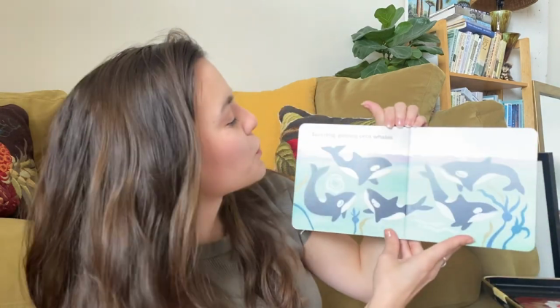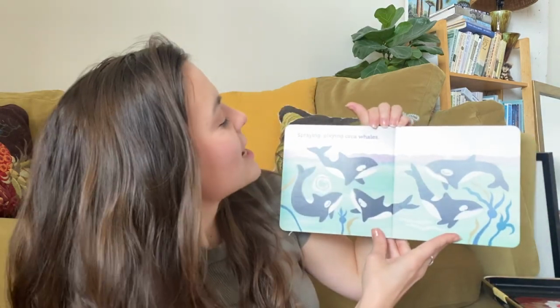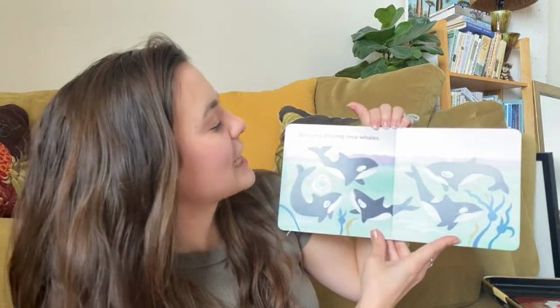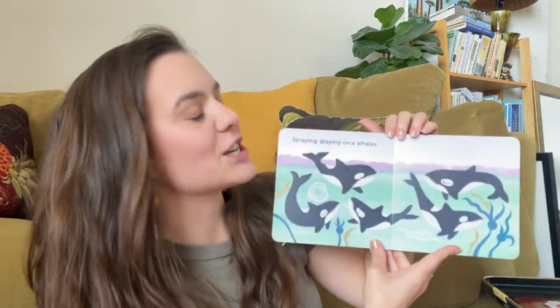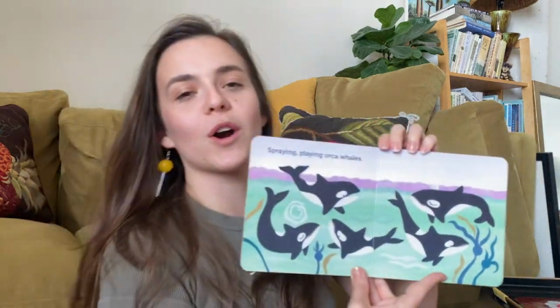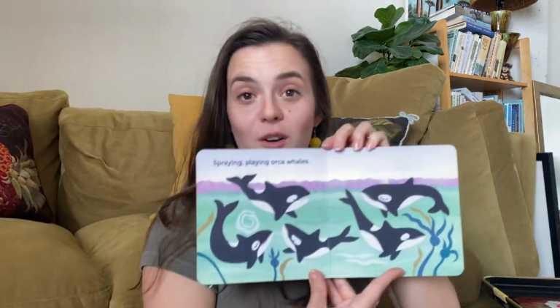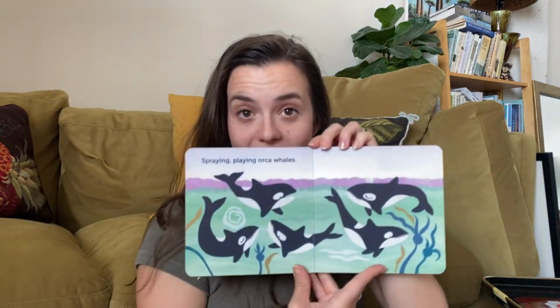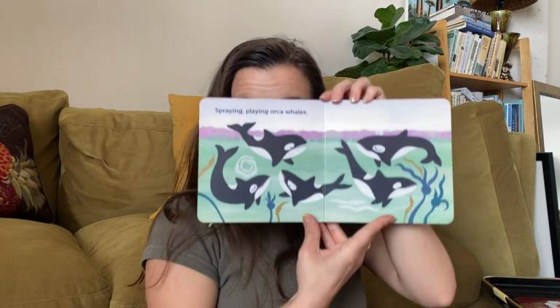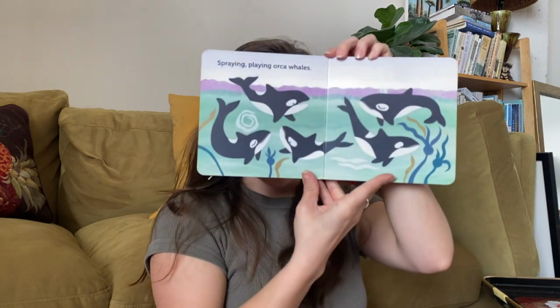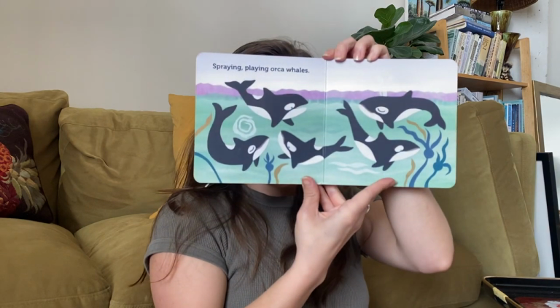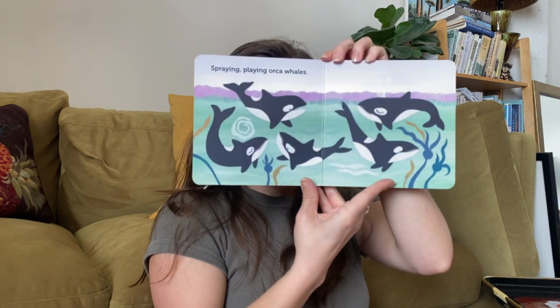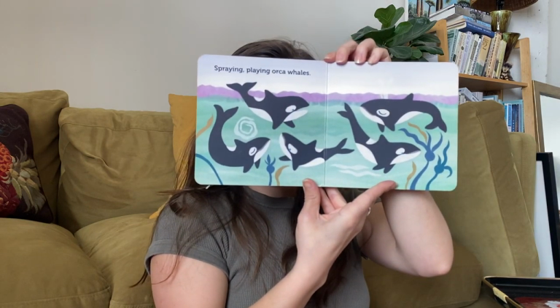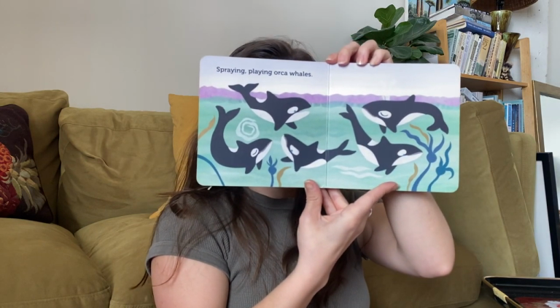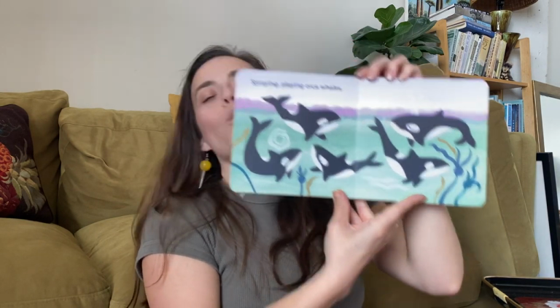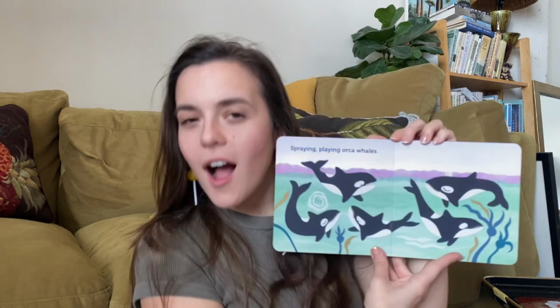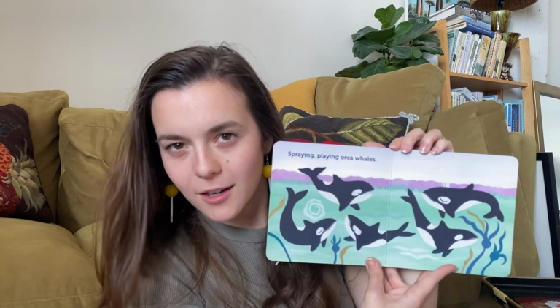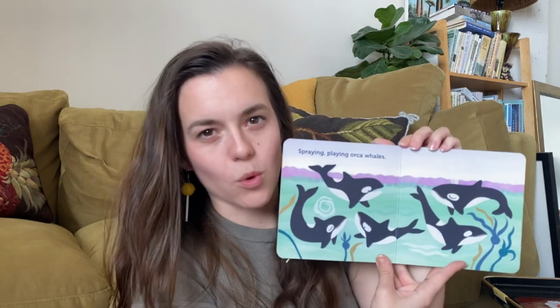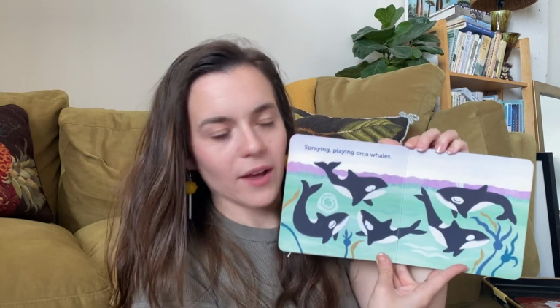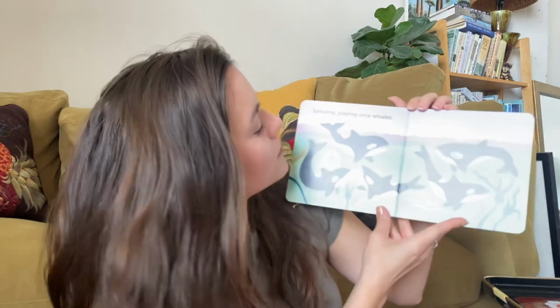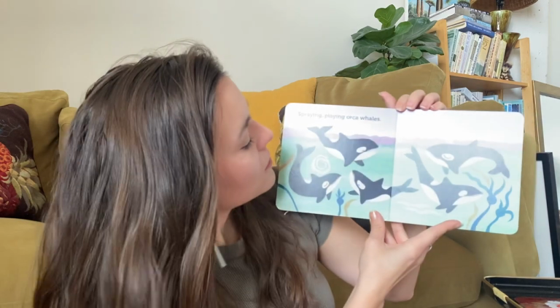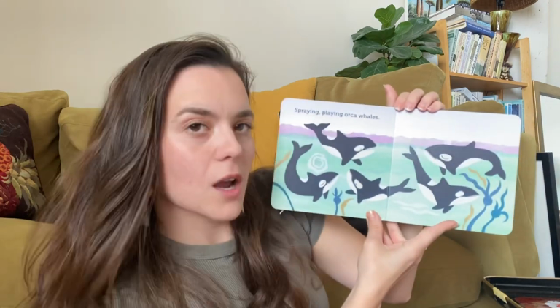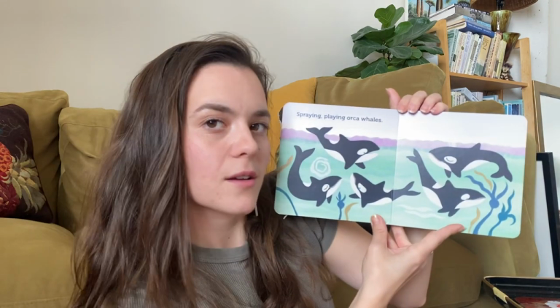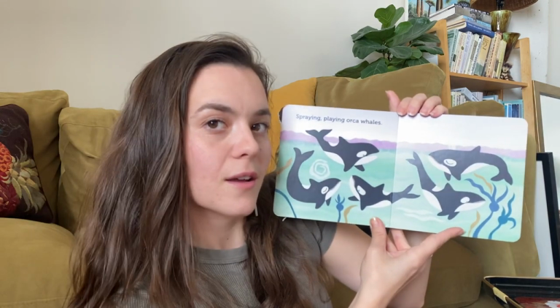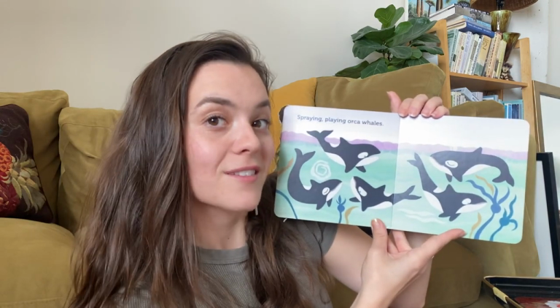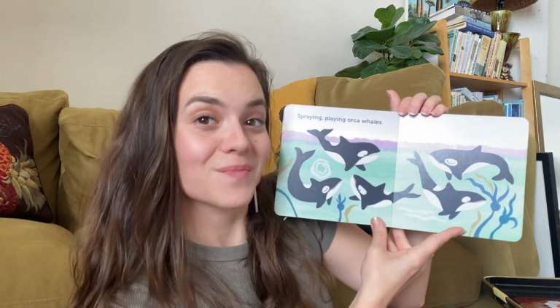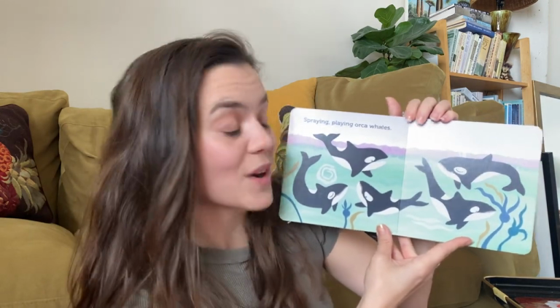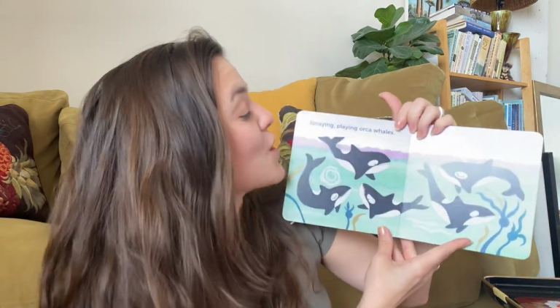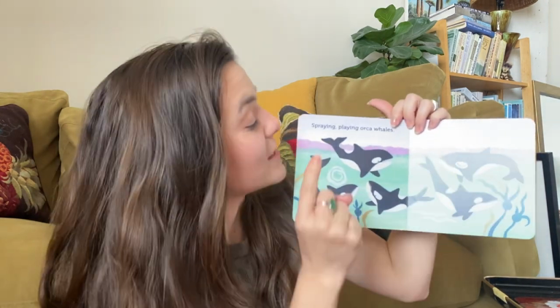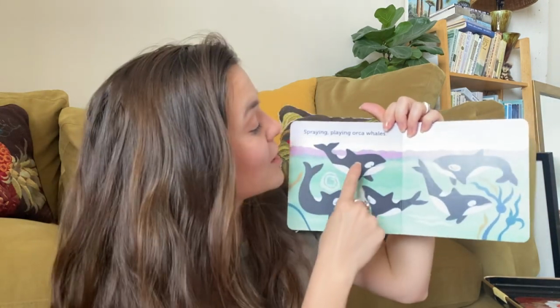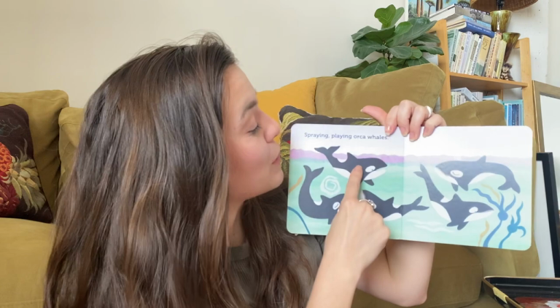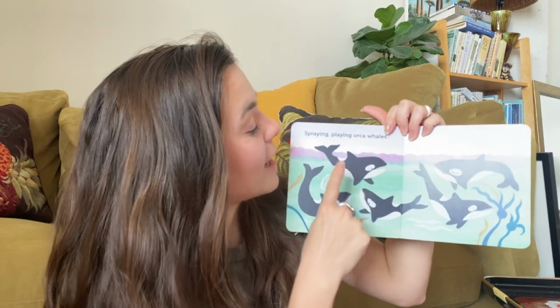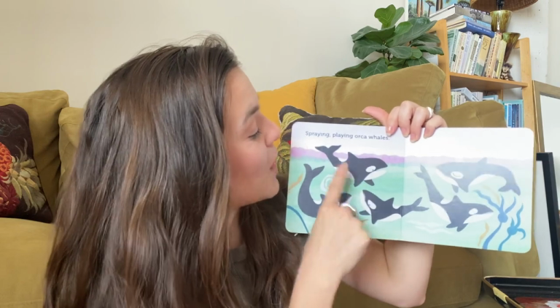Spring playing orca whales. What color are these orca whales? That's right, we see black and white.